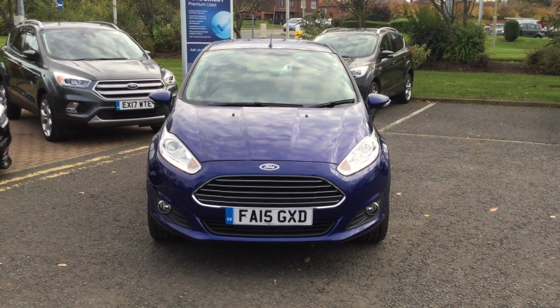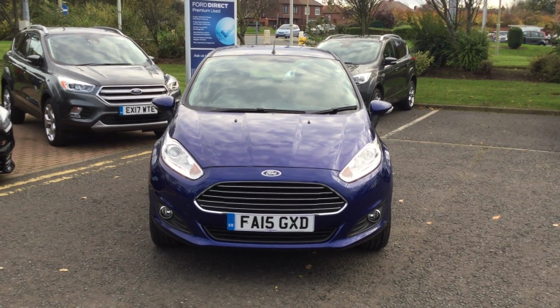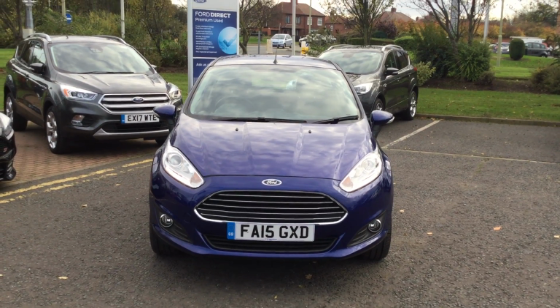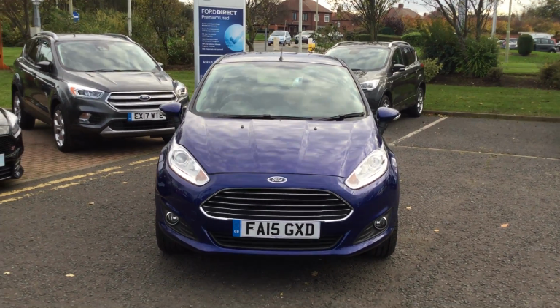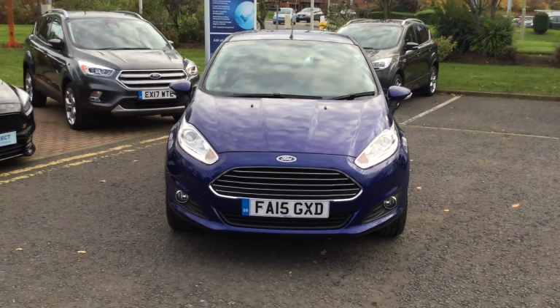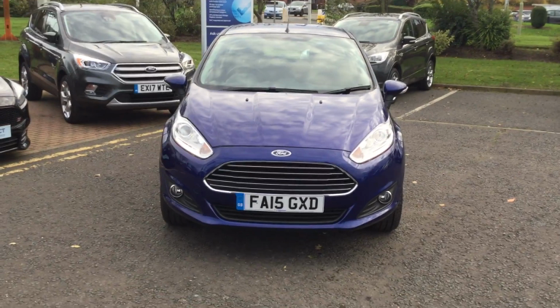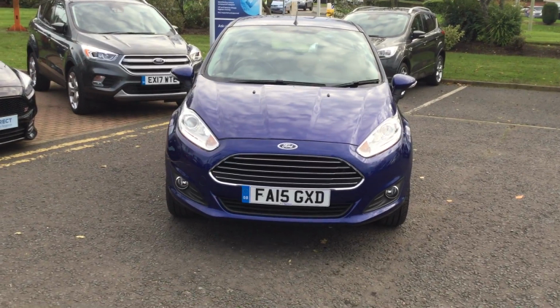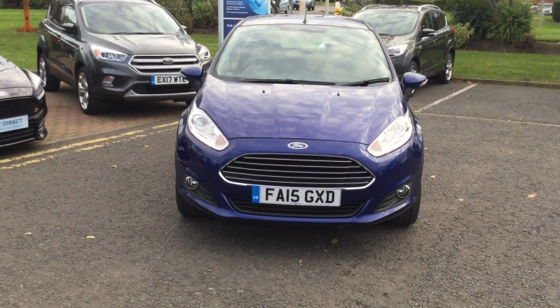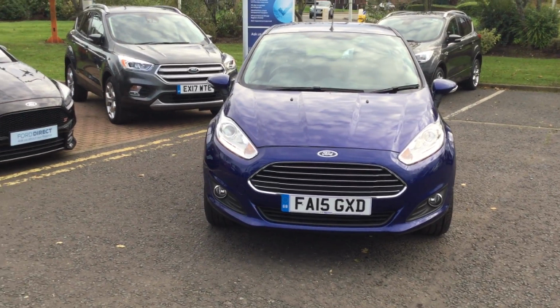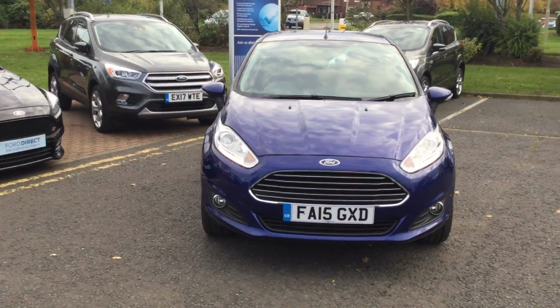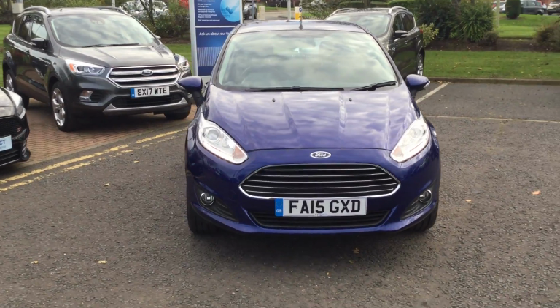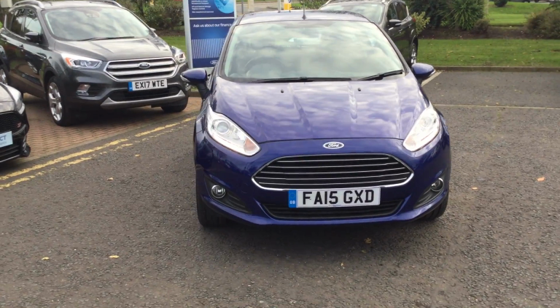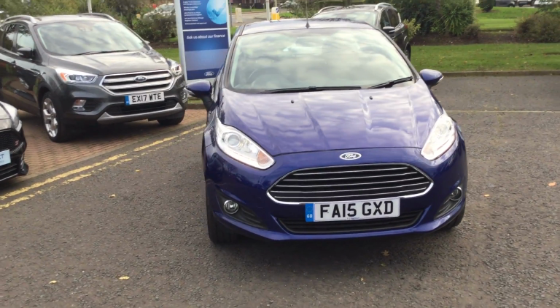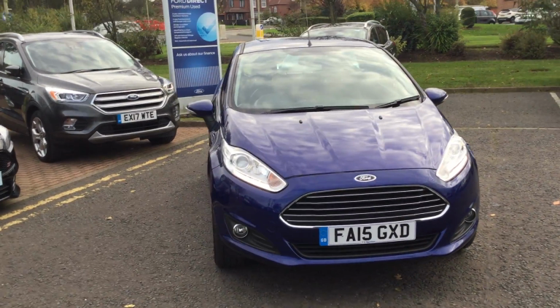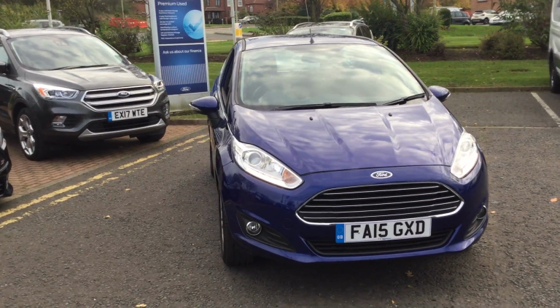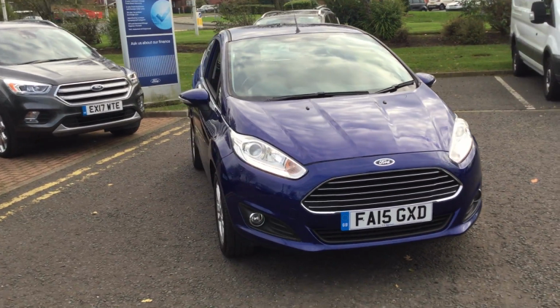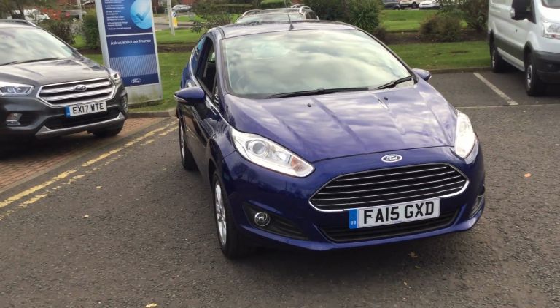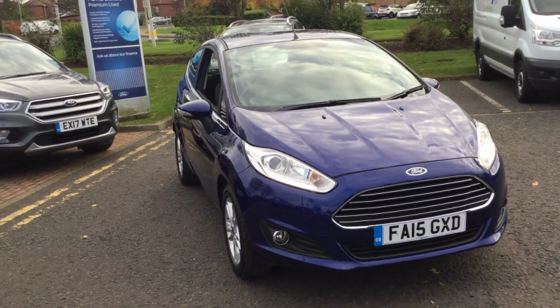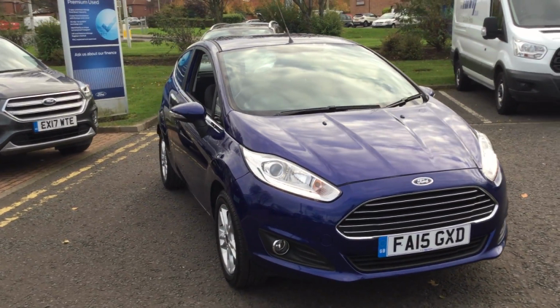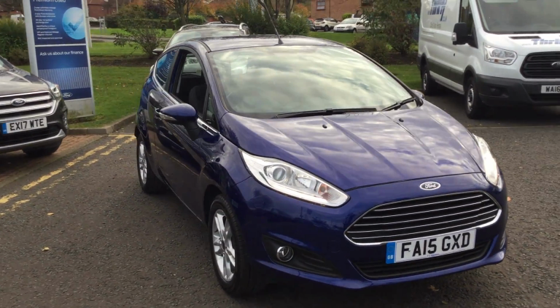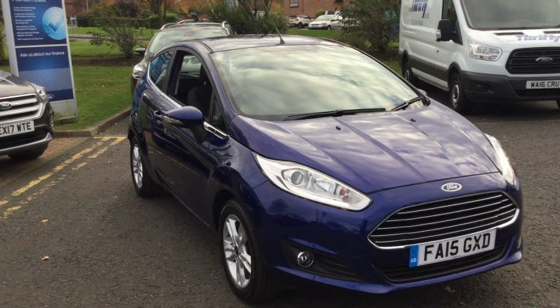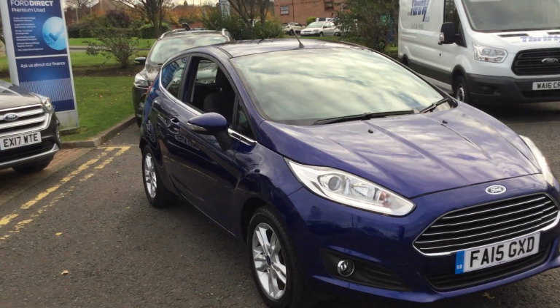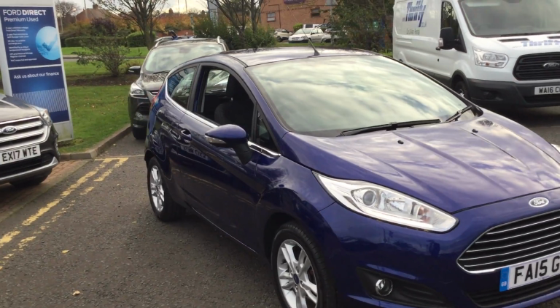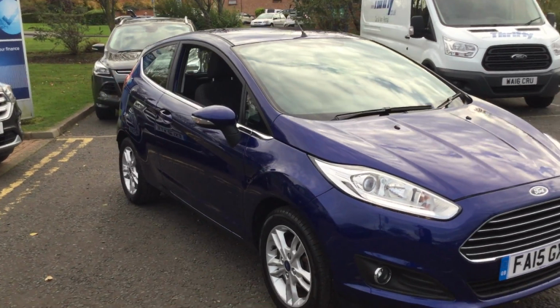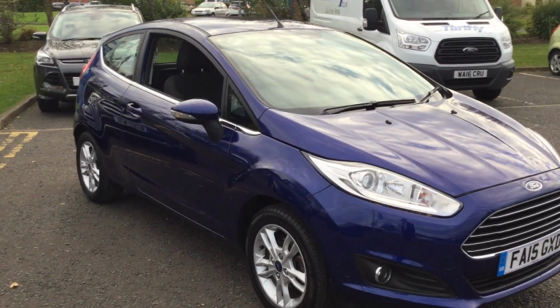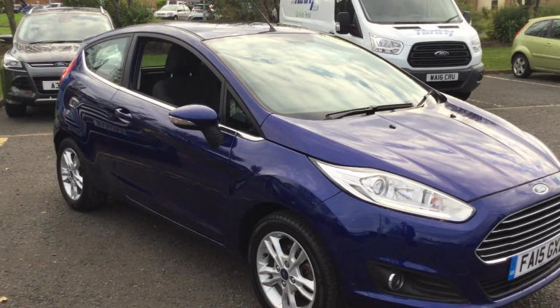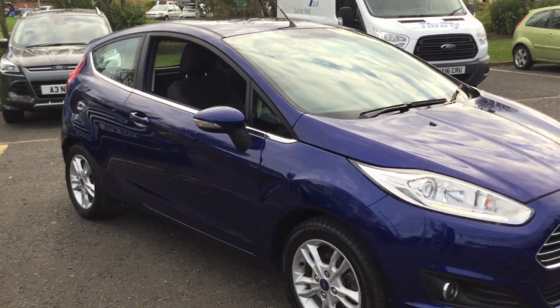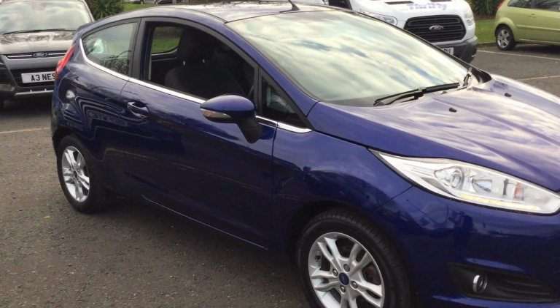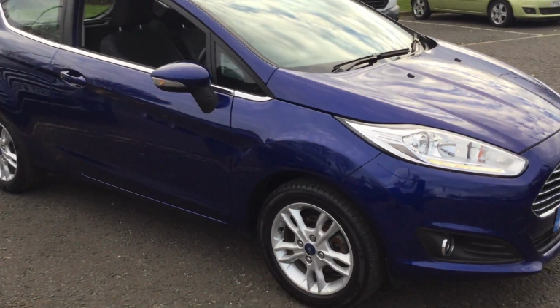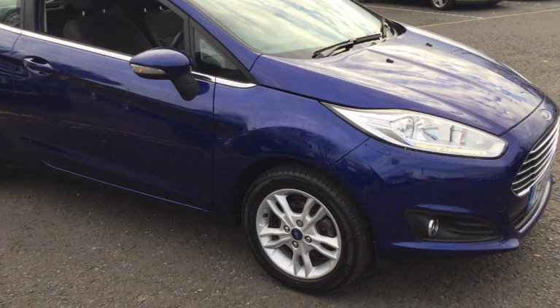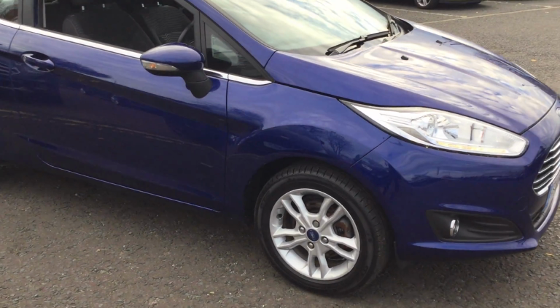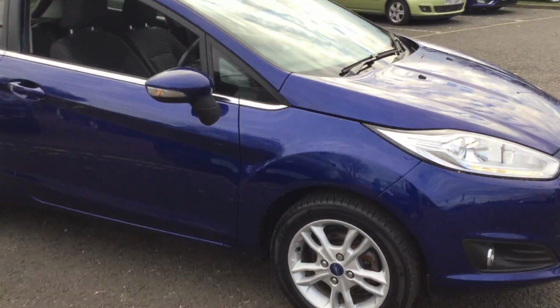Welcome to Jennings Used Car Outlet. Here today I've got for you the Ford Fiesta 1.25 82 brake horsepower ZTEC model. This one has your 15-inch alloy wheels.